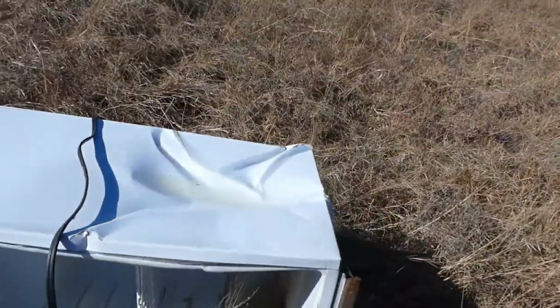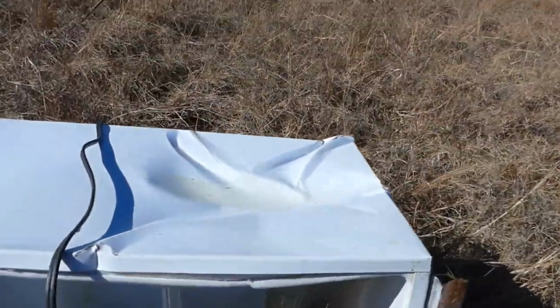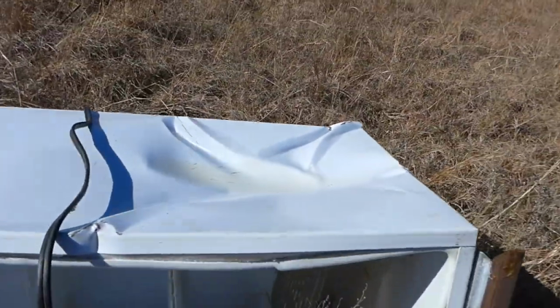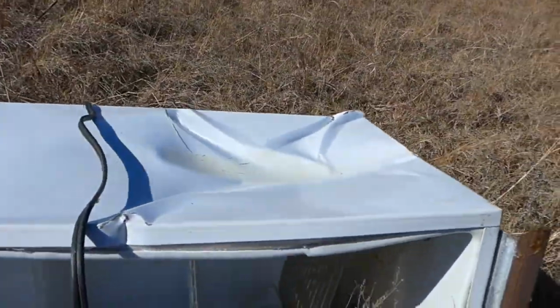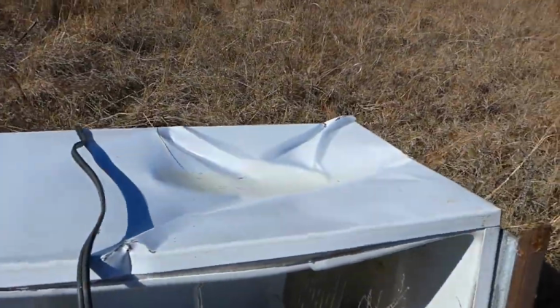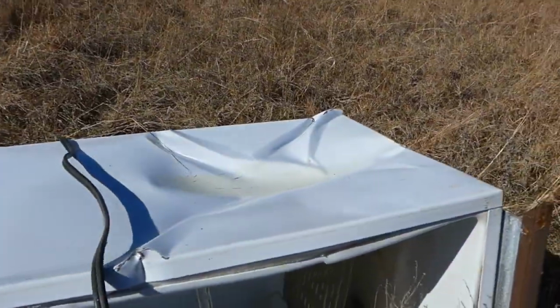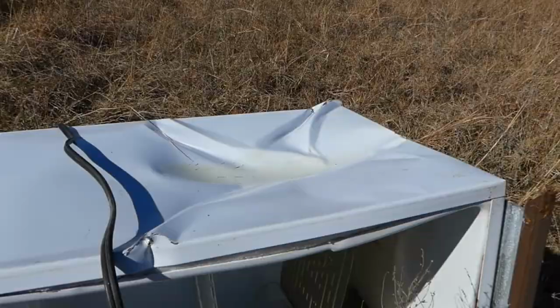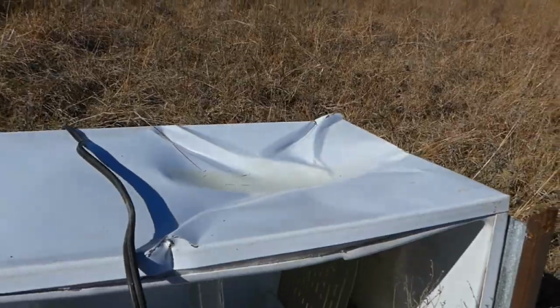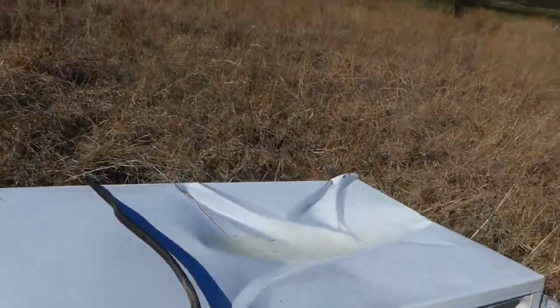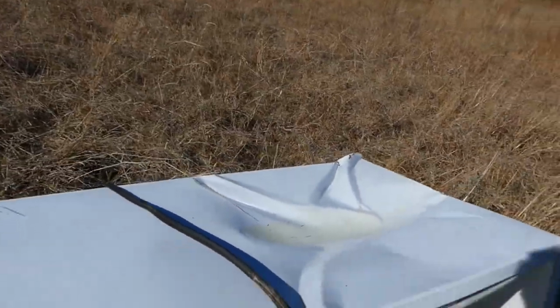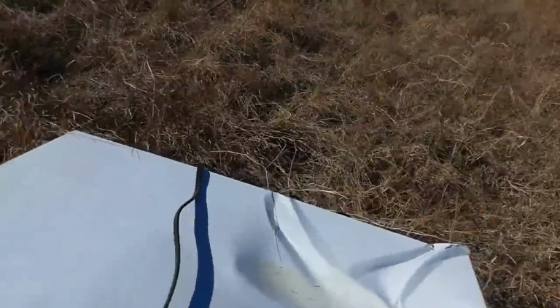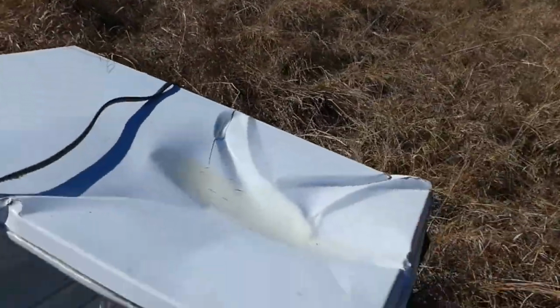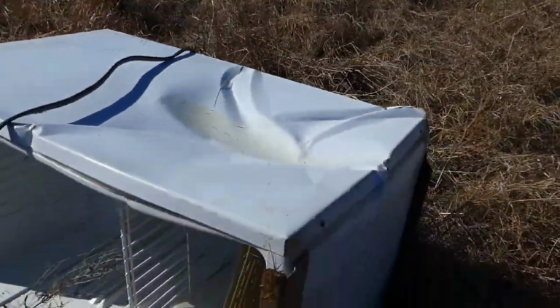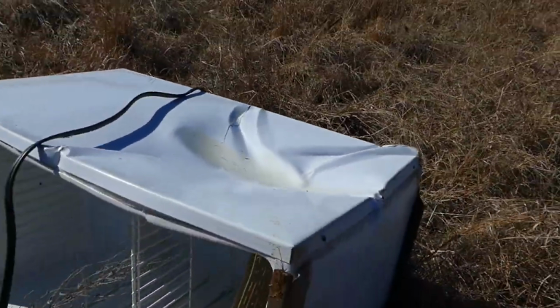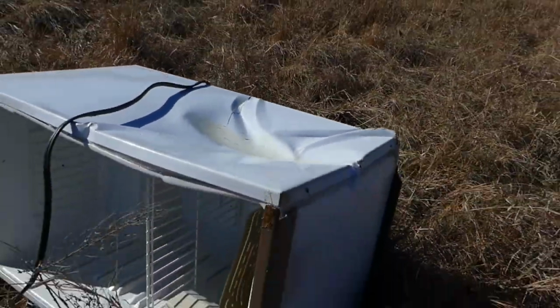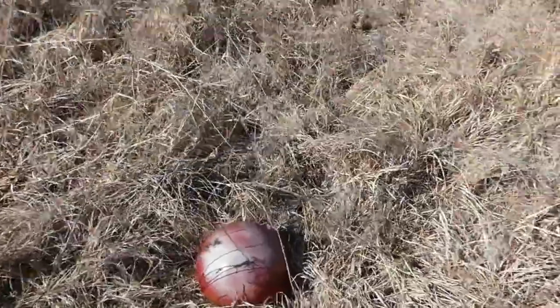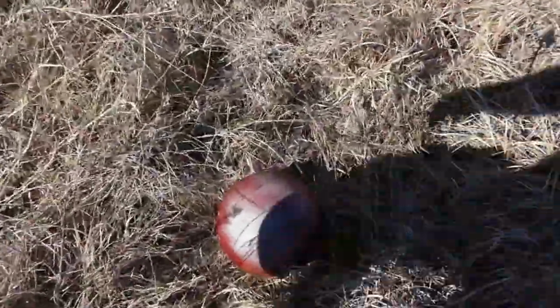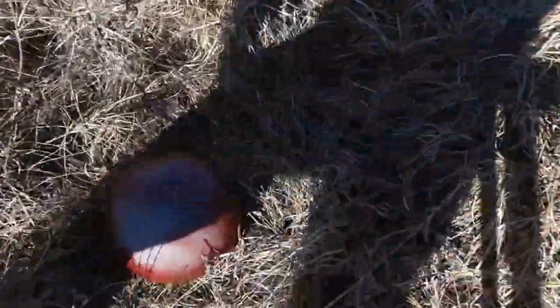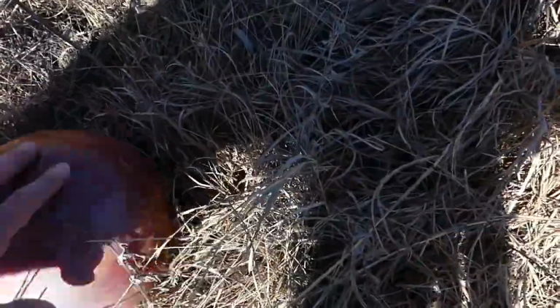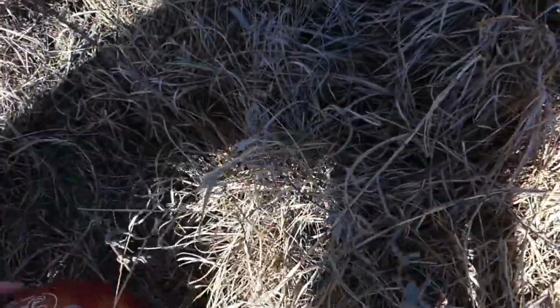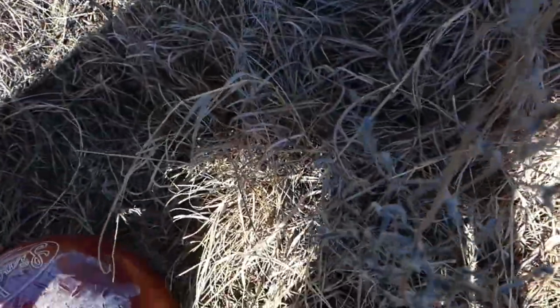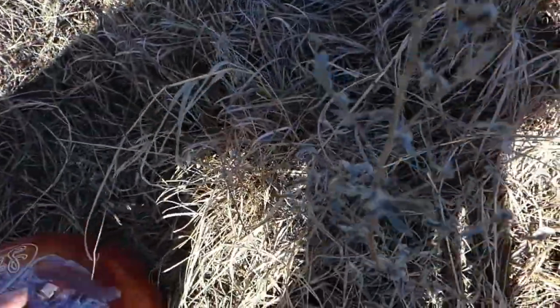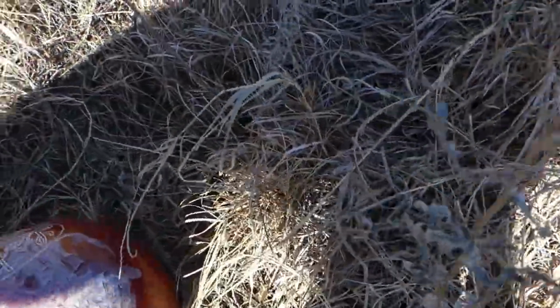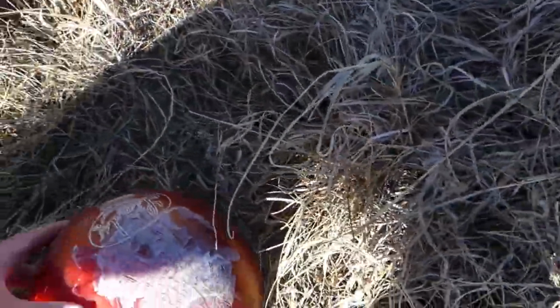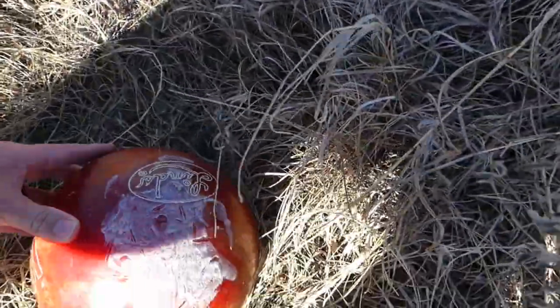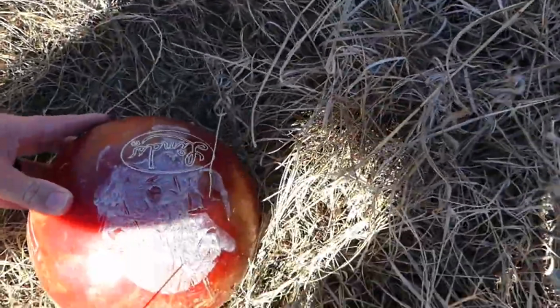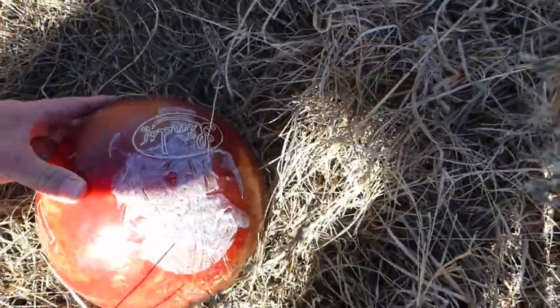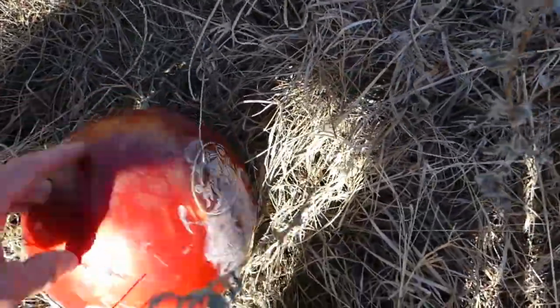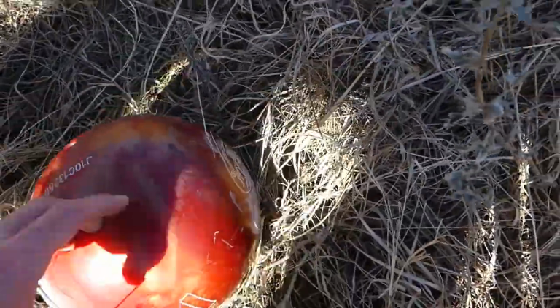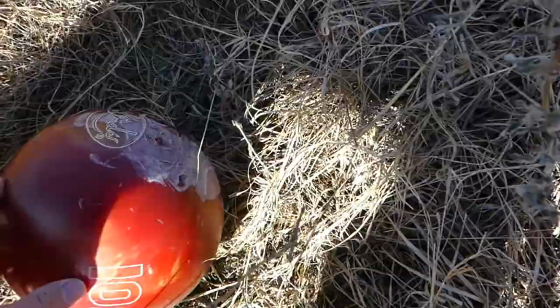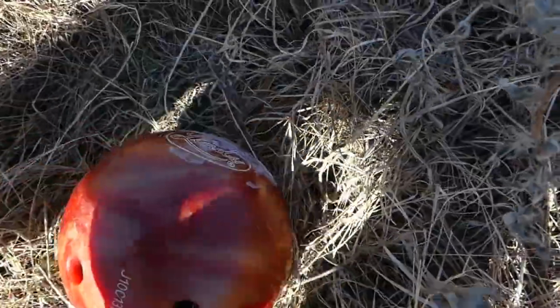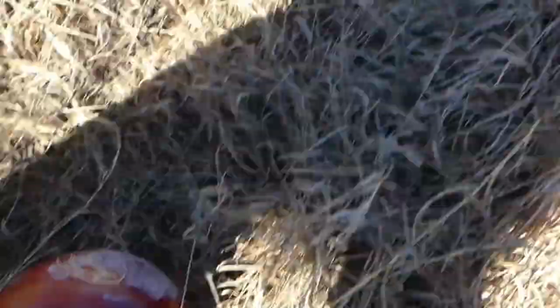That's a pretty good size dent right there that it left — looks like it hit it pretty good. That's the damage. Got some paint on it, that's about it though. It's still good to go.